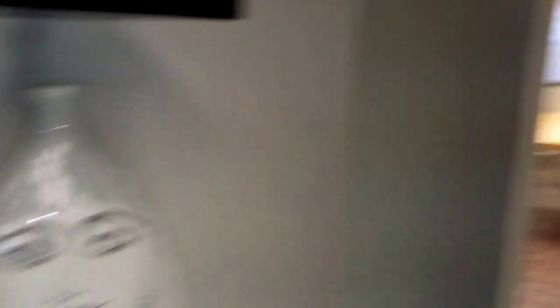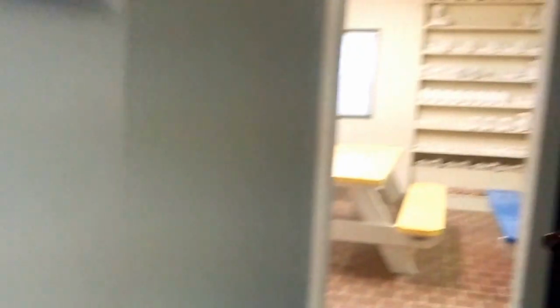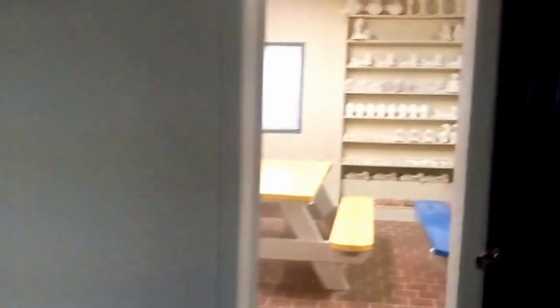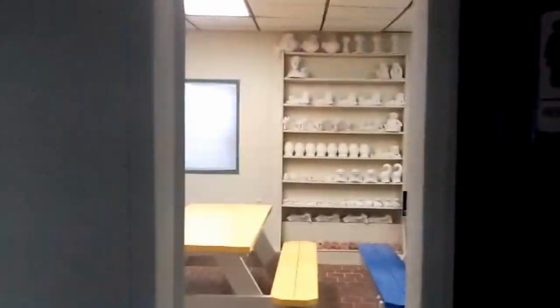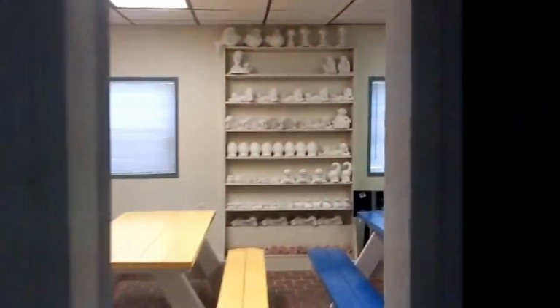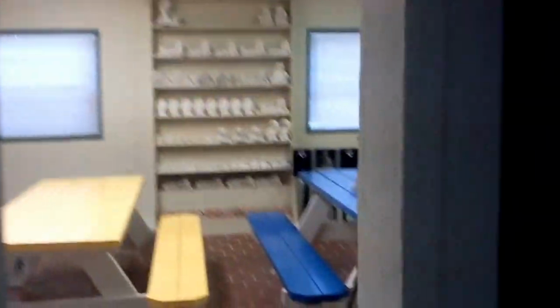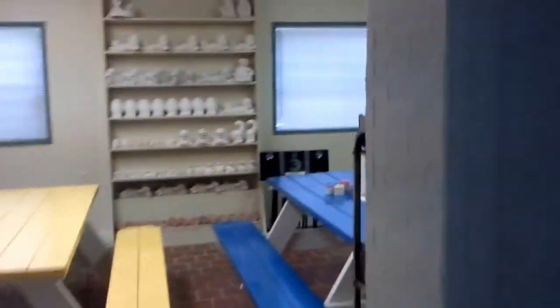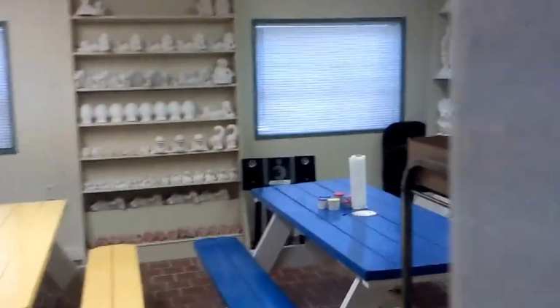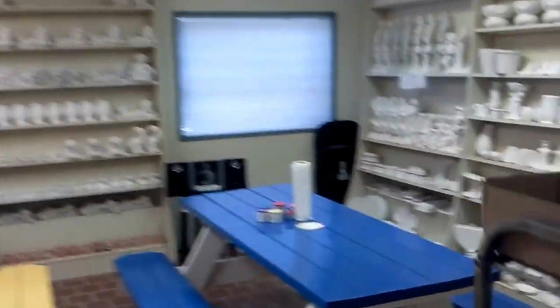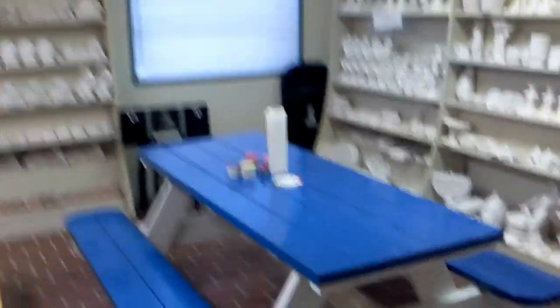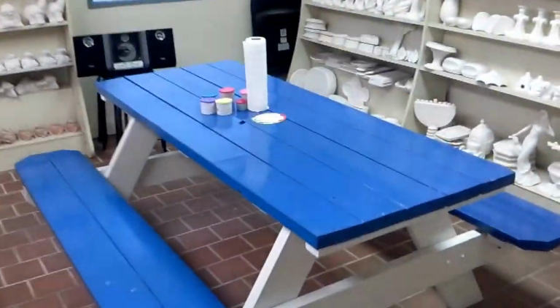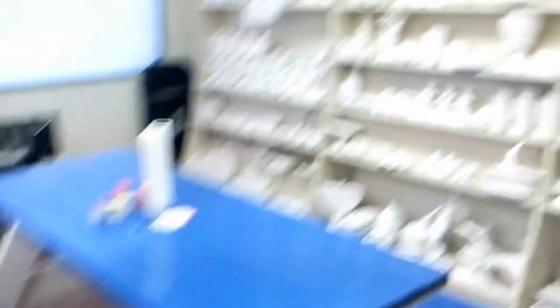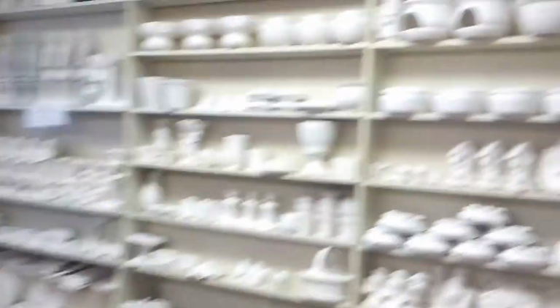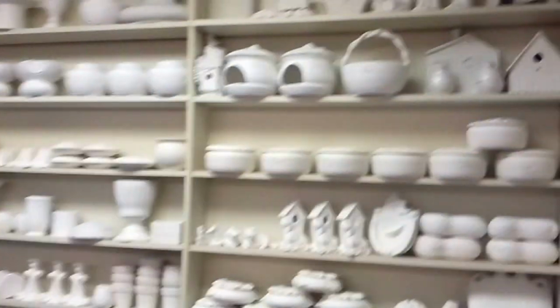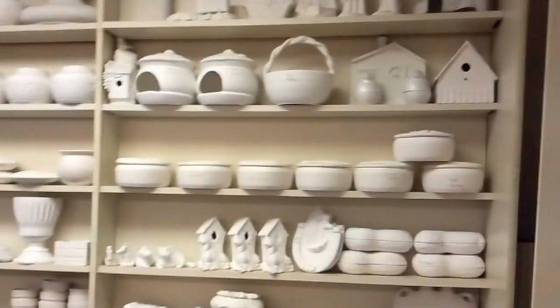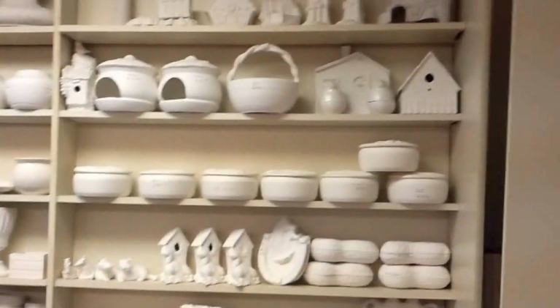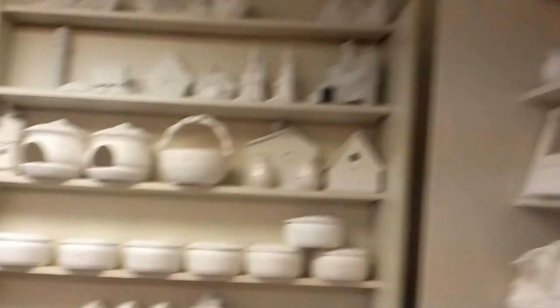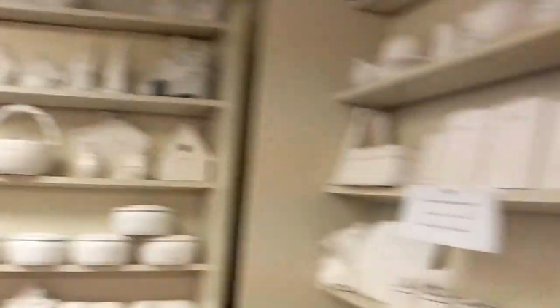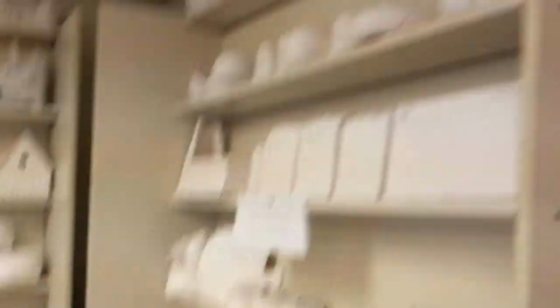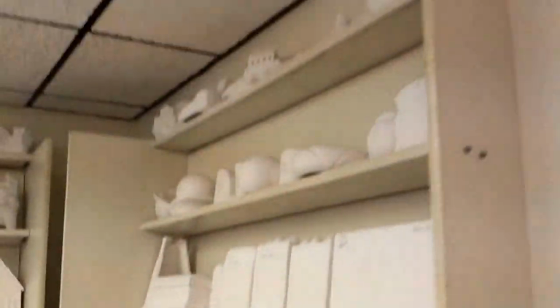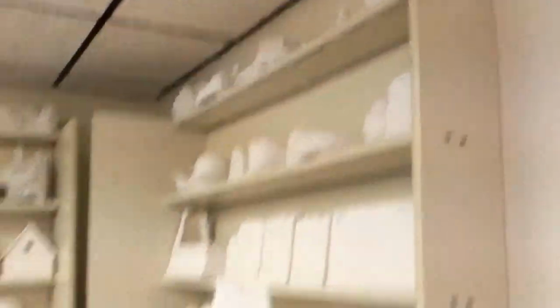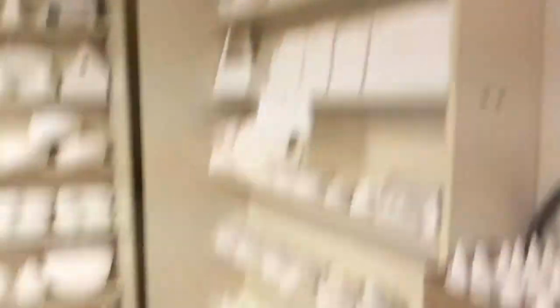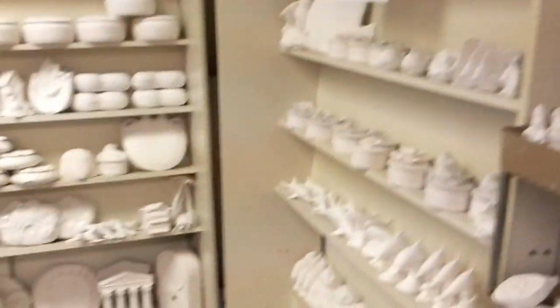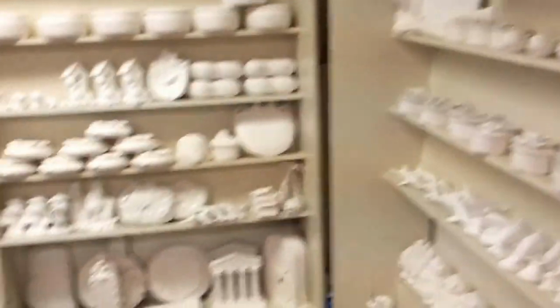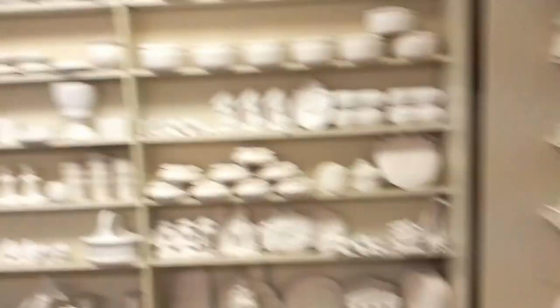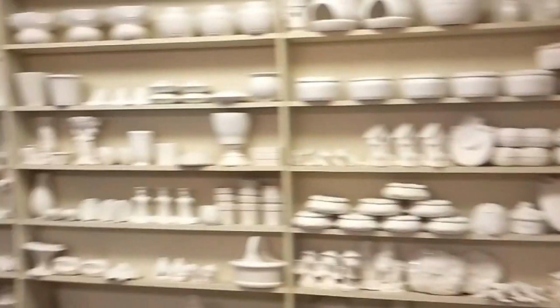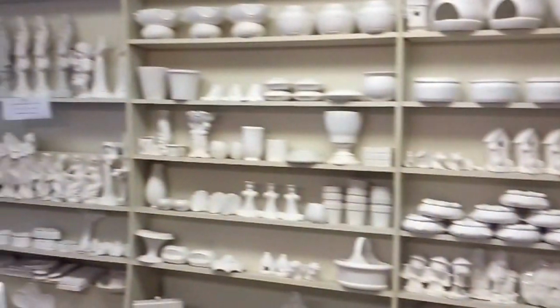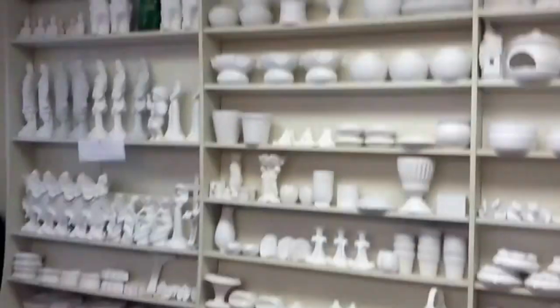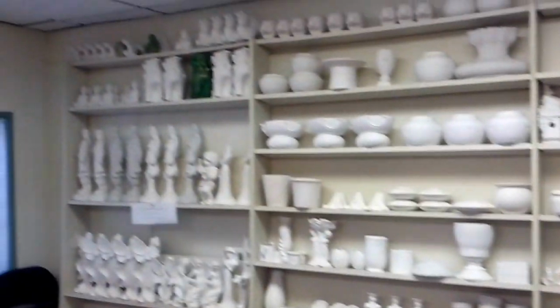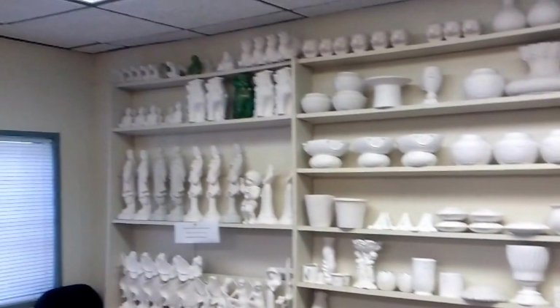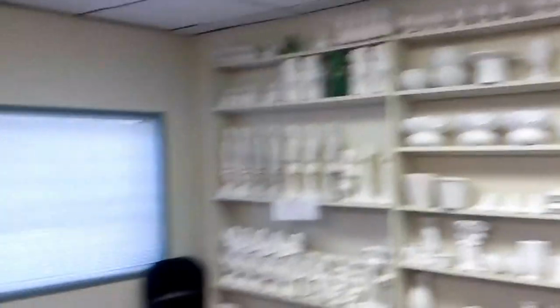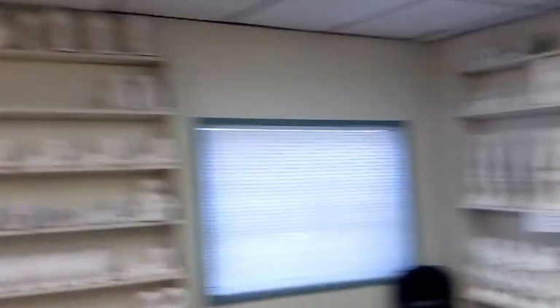Pick your piece out, grab a seat. You can pick anything you like, you can paint it. It's that simple. So come on down here and paint your own pottery.